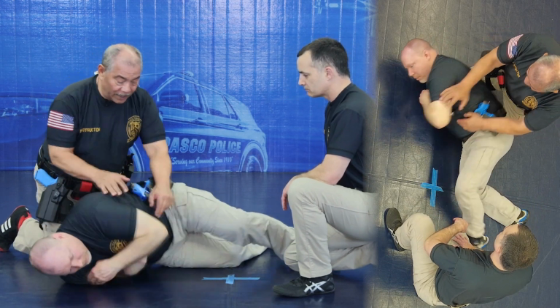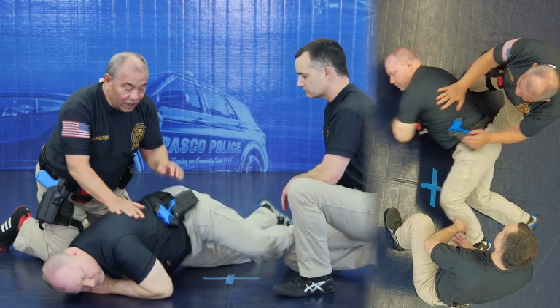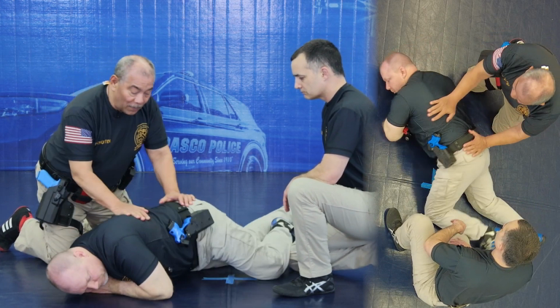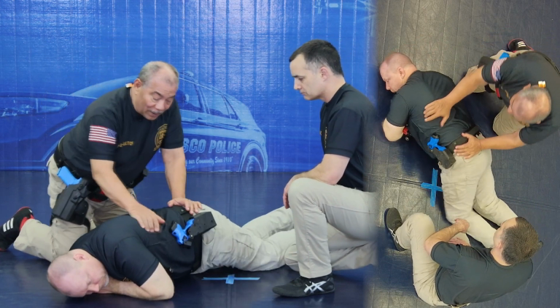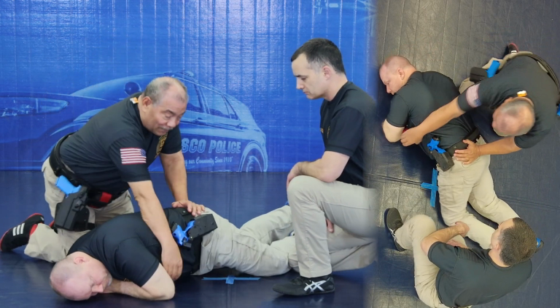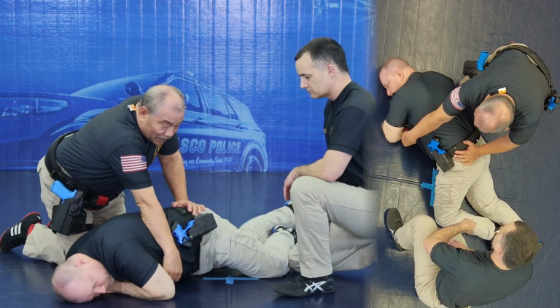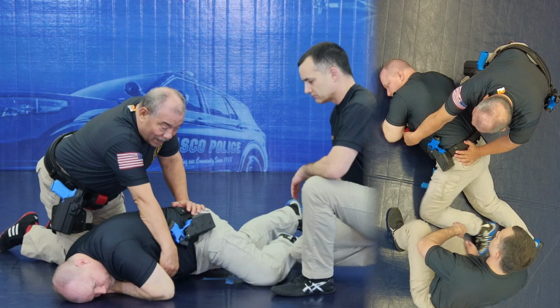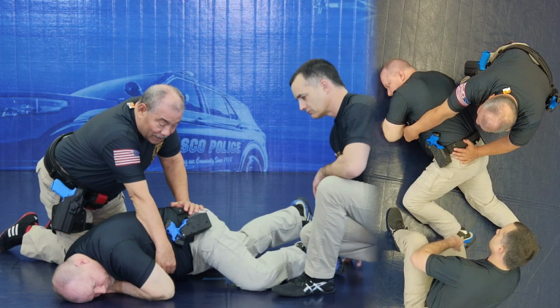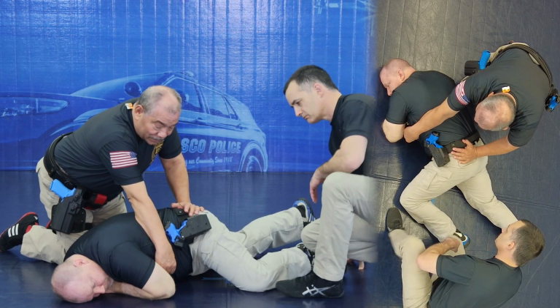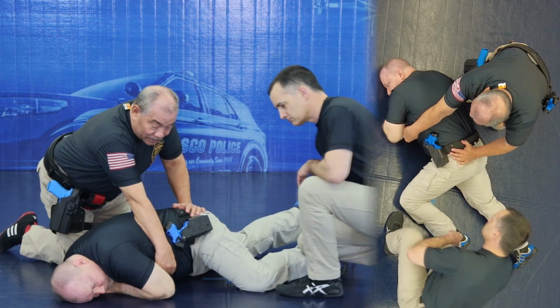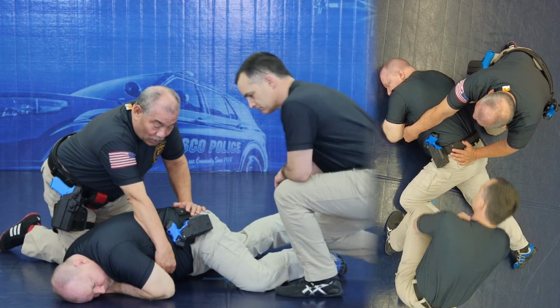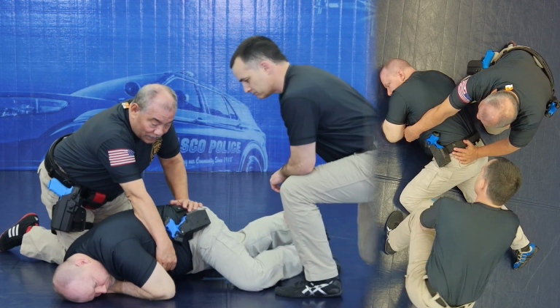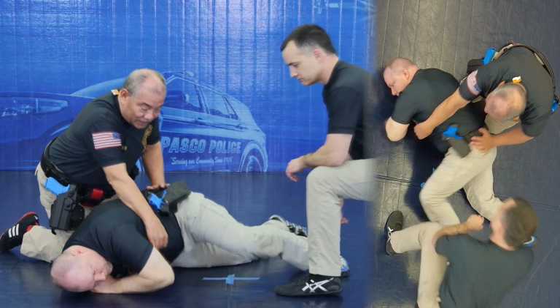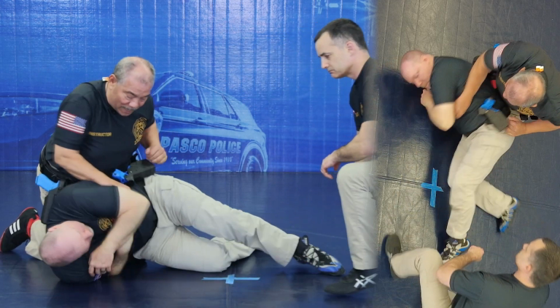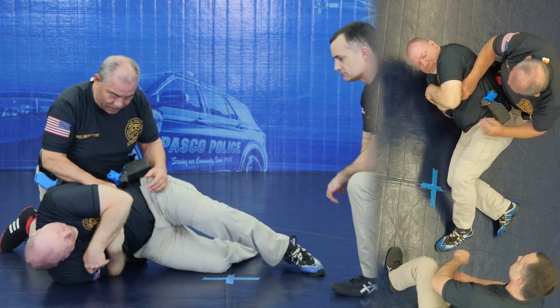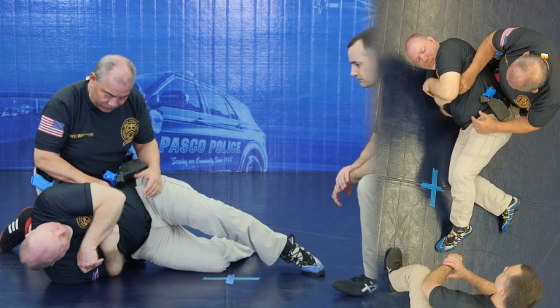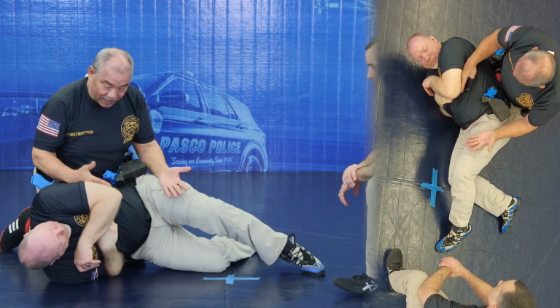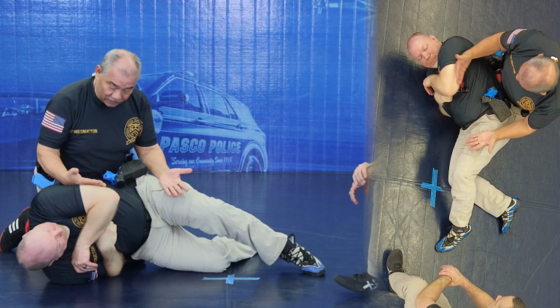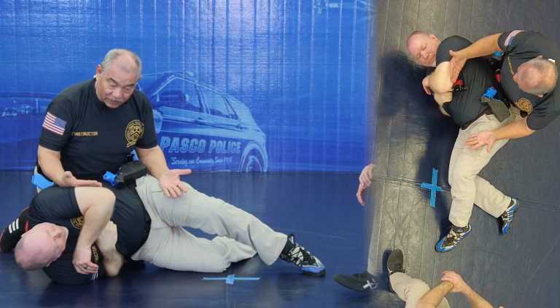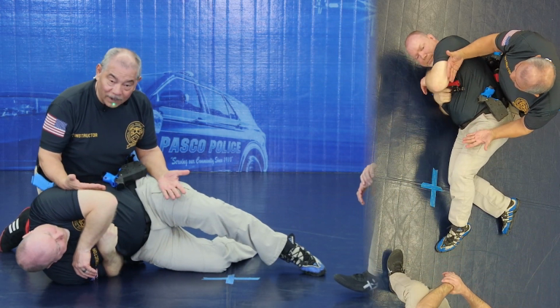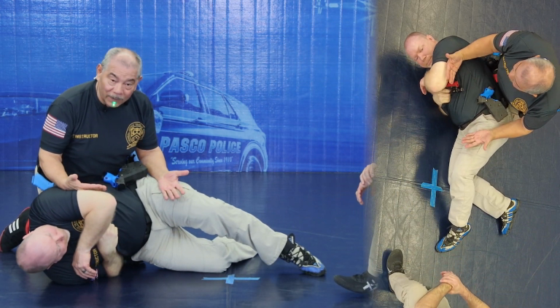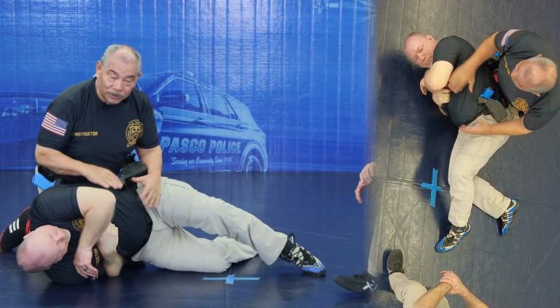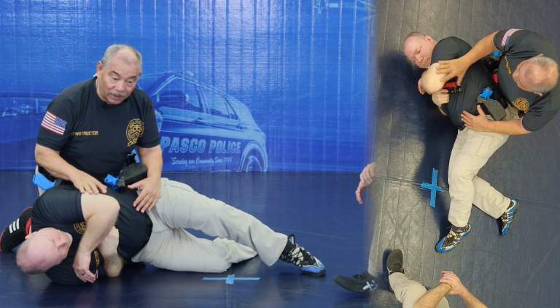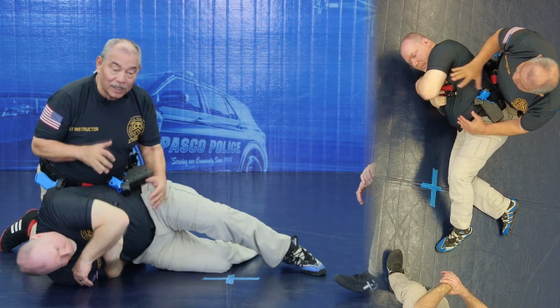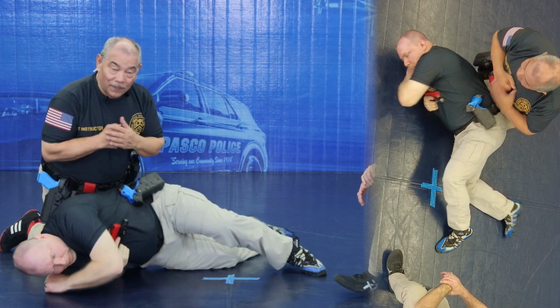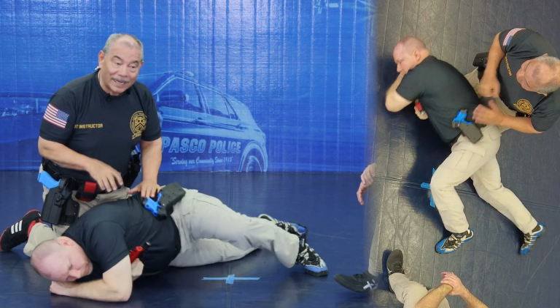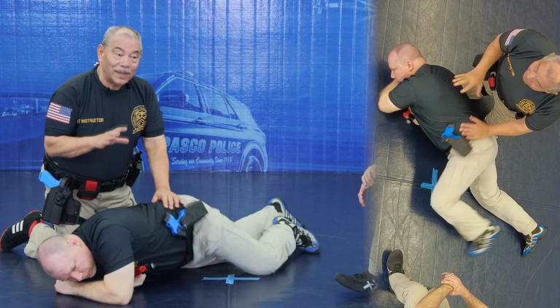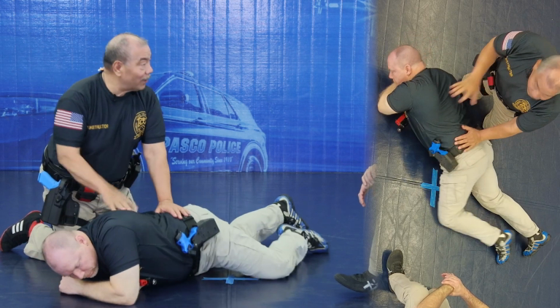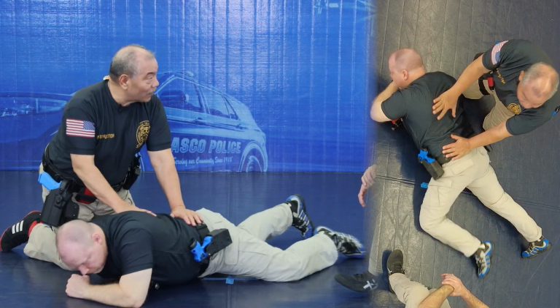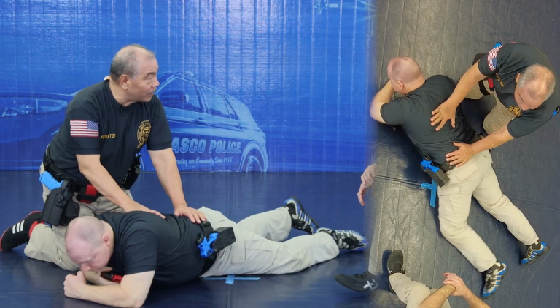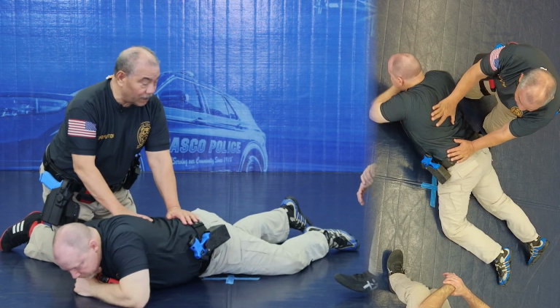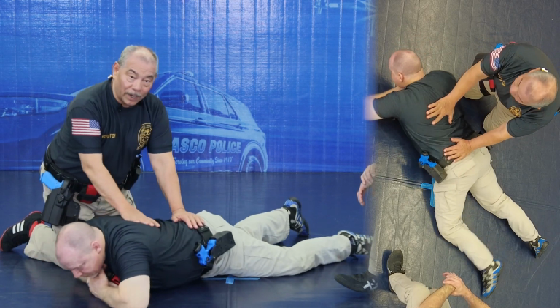Remember, even if I'm trying to grab the gun, he just has to roll, keep it tight to his body — and the trigger right there, you can pull the trigger. Keeping it tight makes it very difficult to take the gun away.